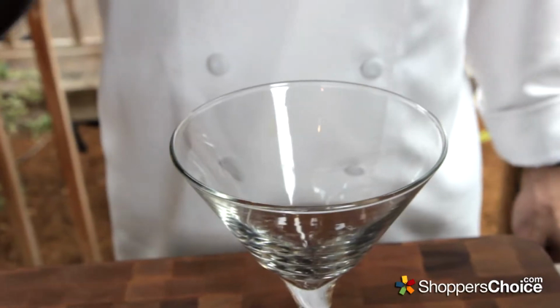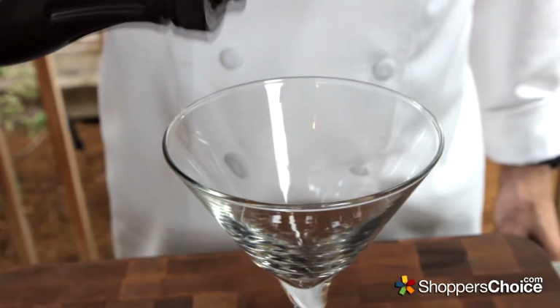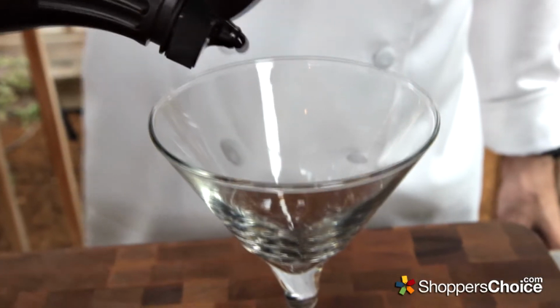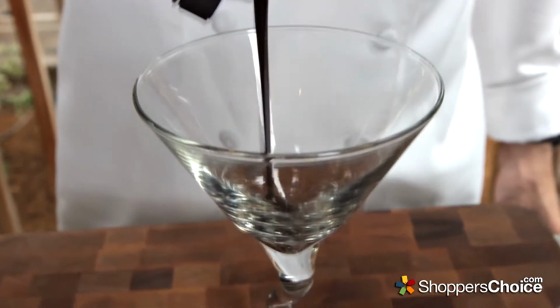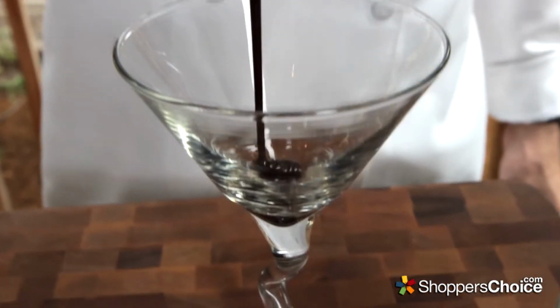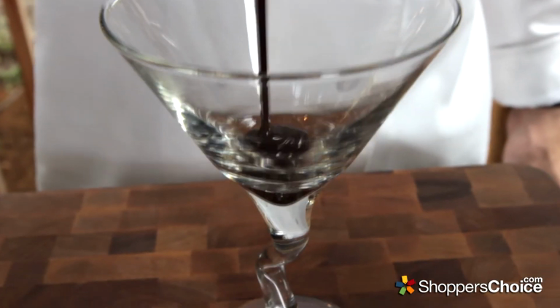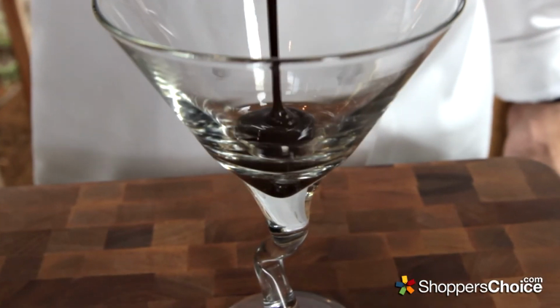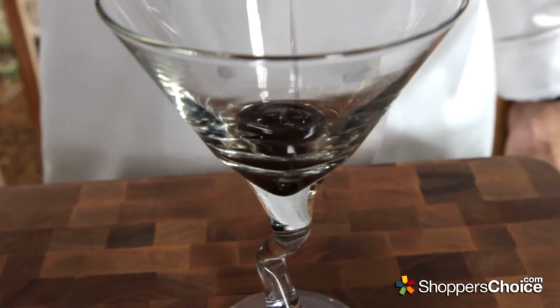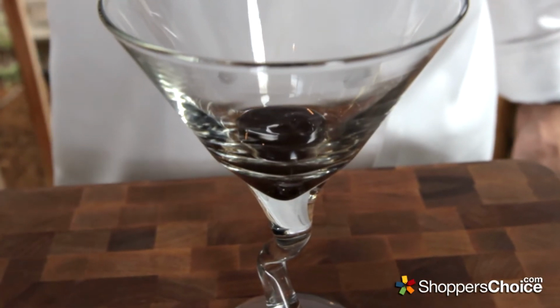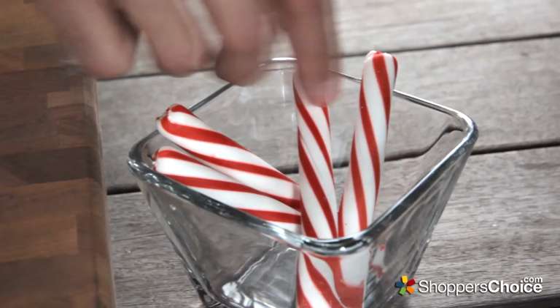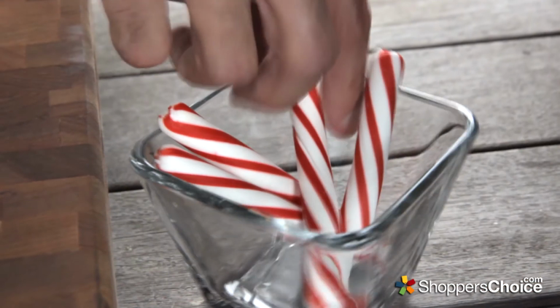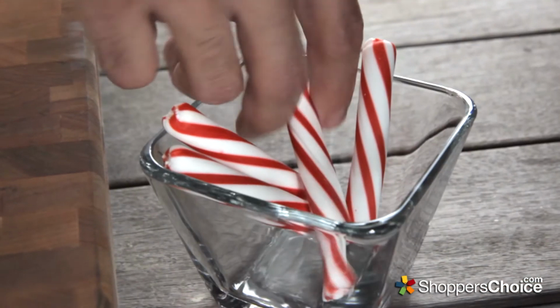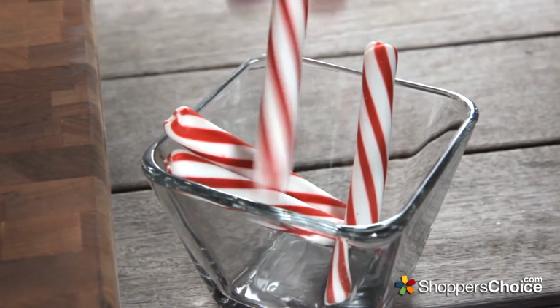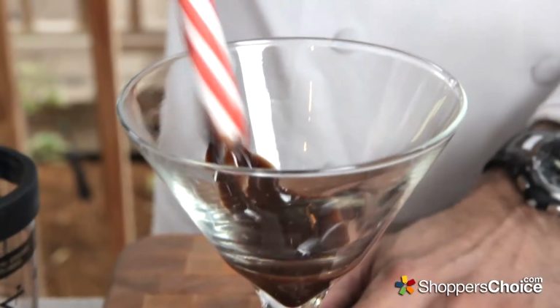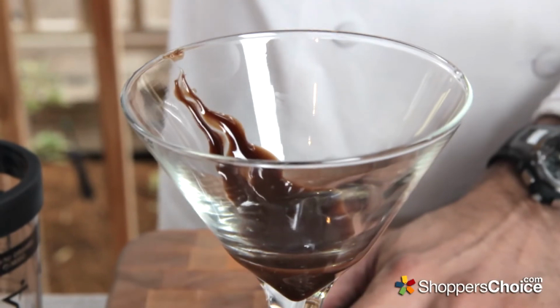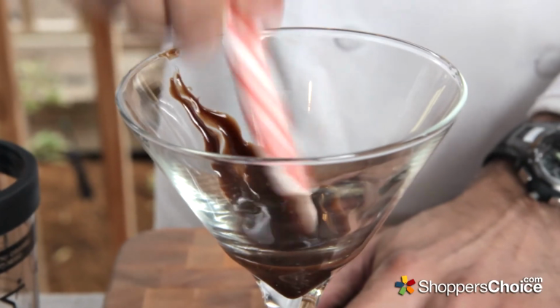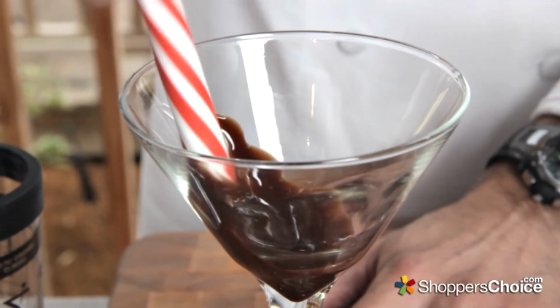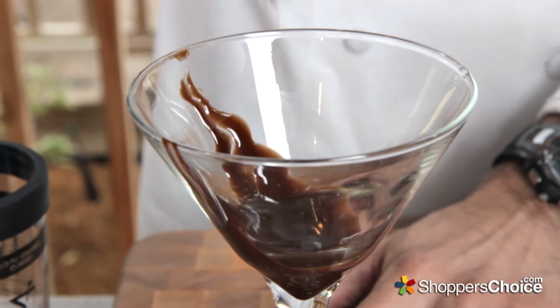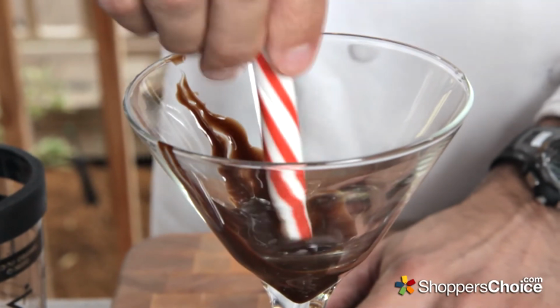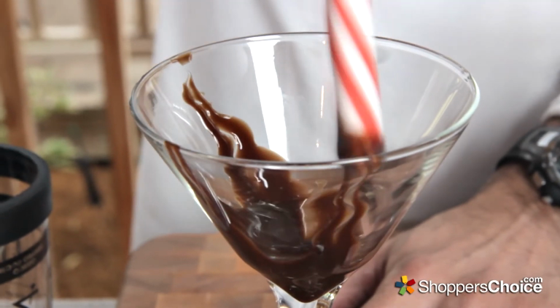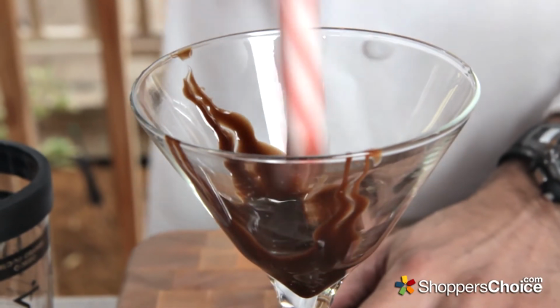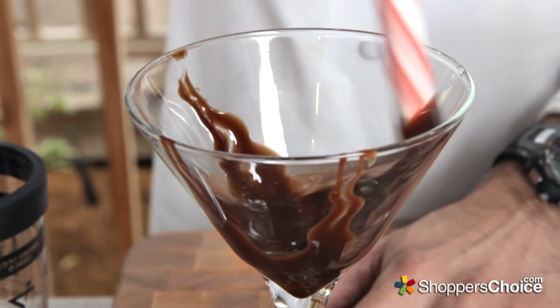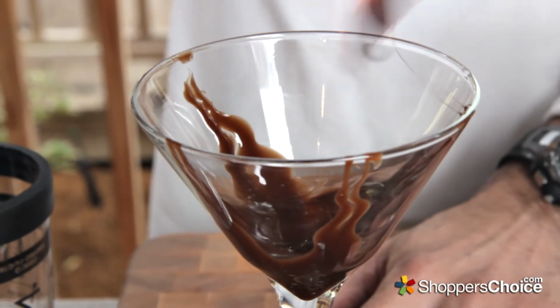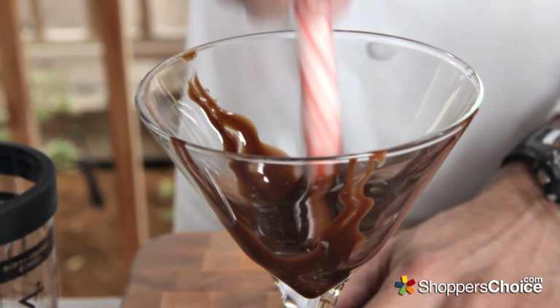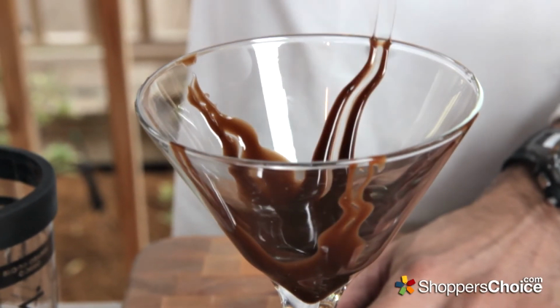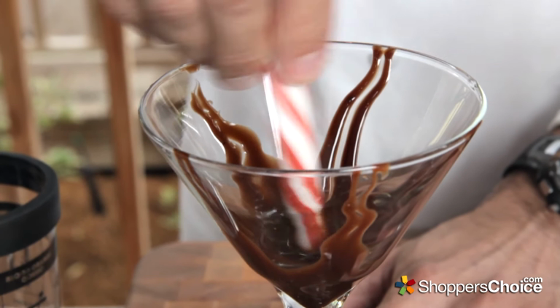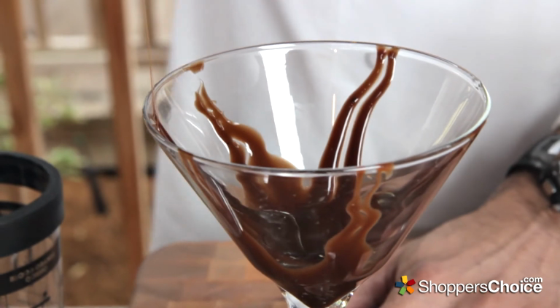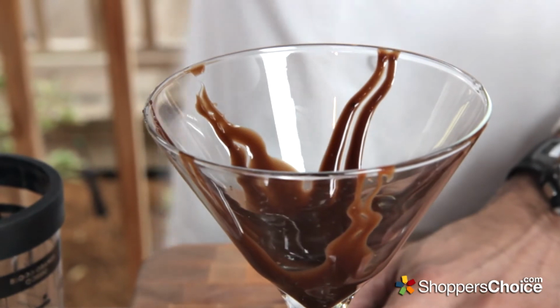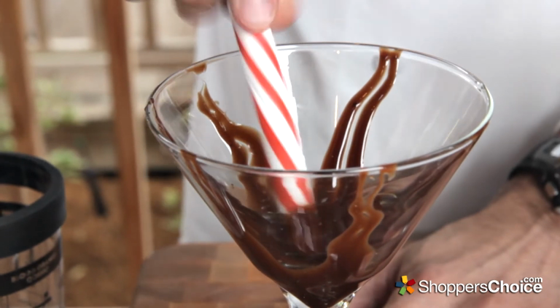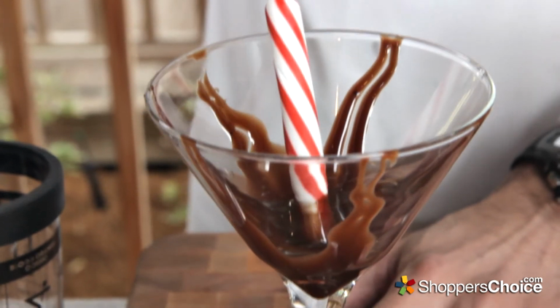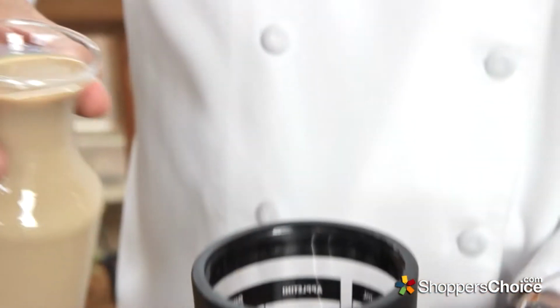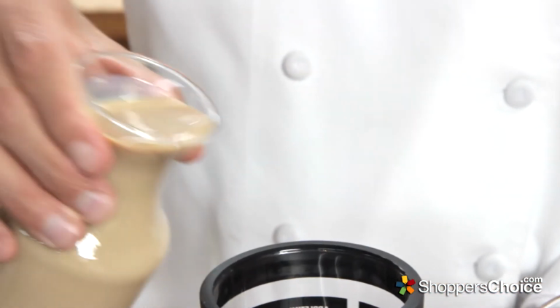Begin by adding about 2 teaspoons of chocolate syrup to the bottom of two martini glasses. If you'd like, you can dress the glasses up by pulling some of the syrup up the sides. Garnish with a peppermint stick and set aside.